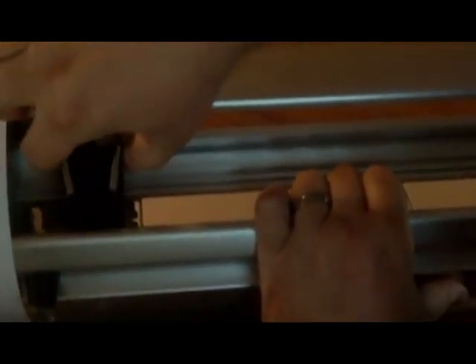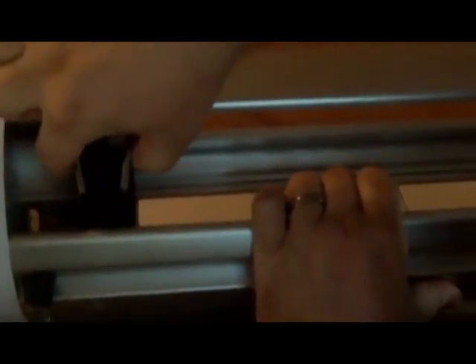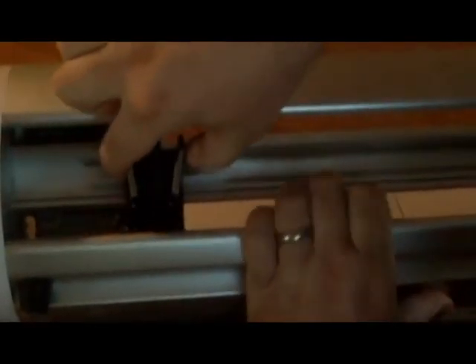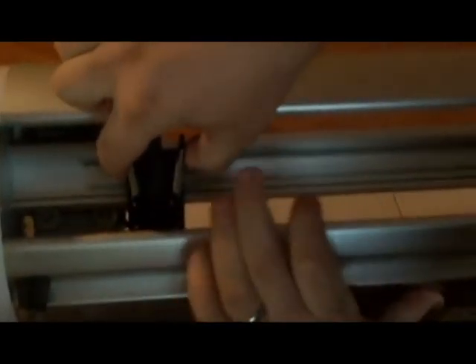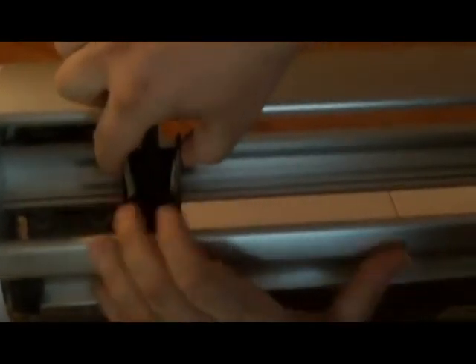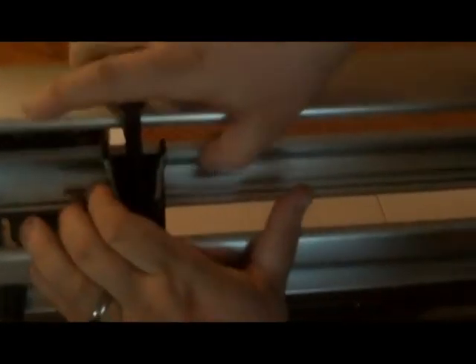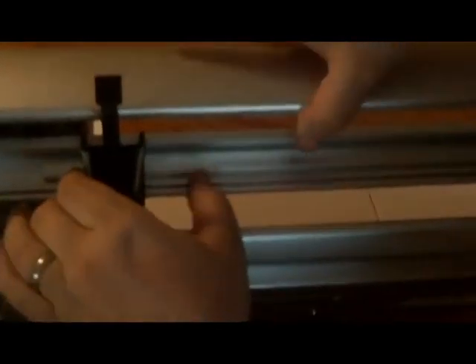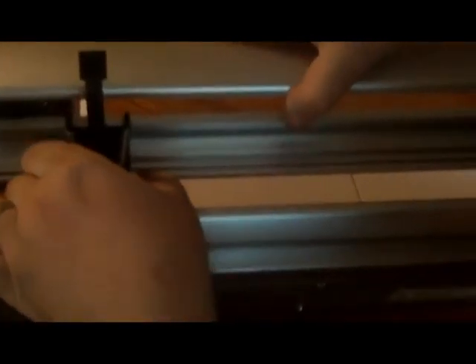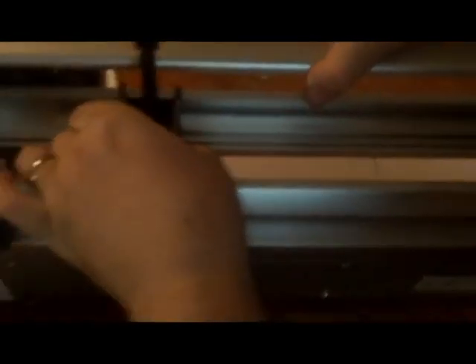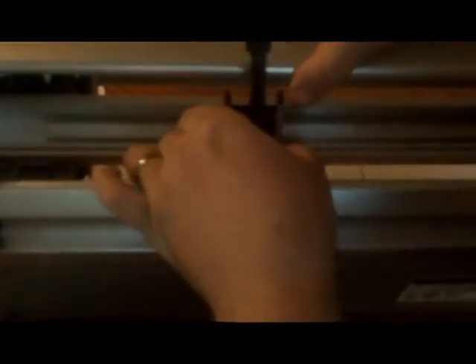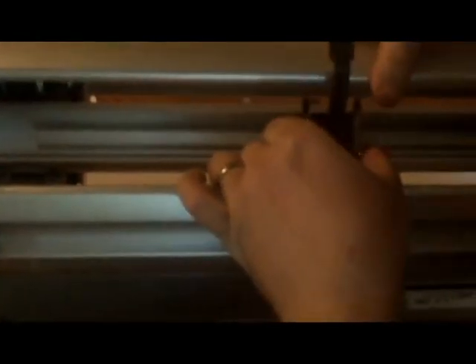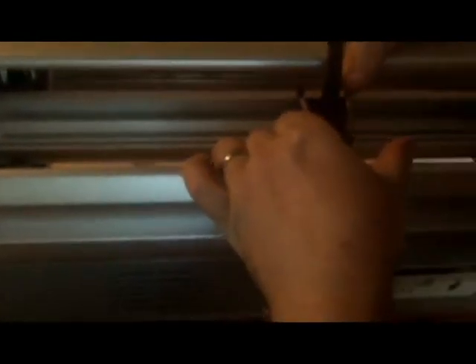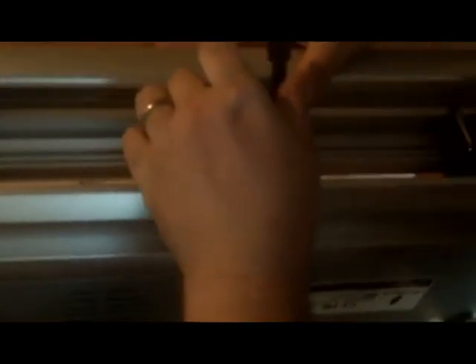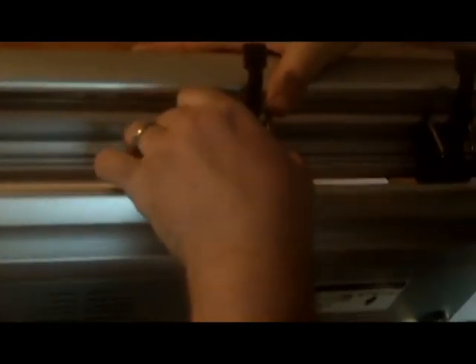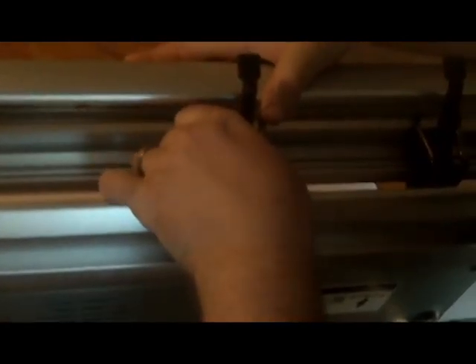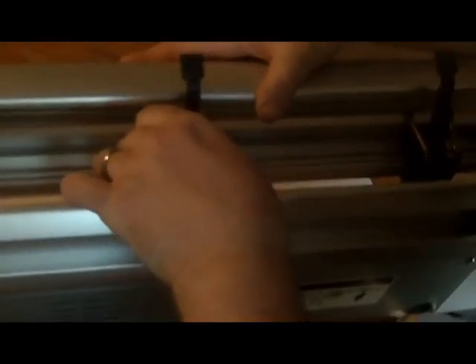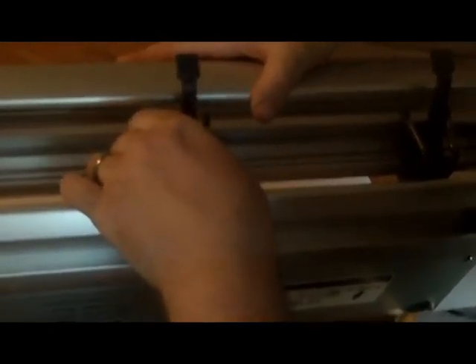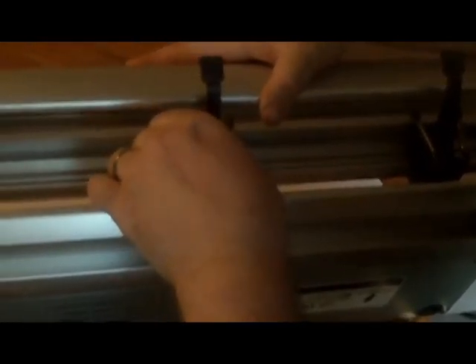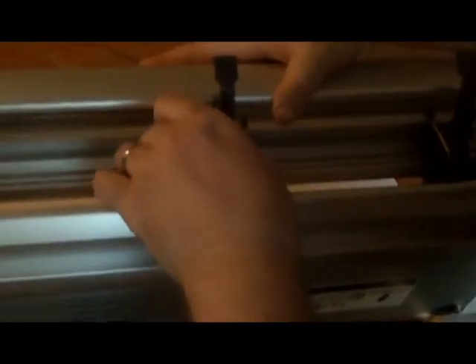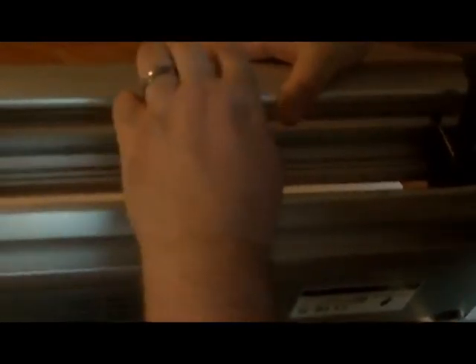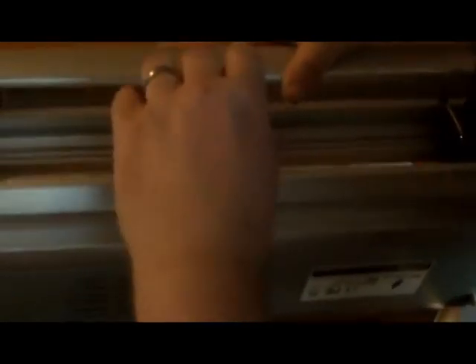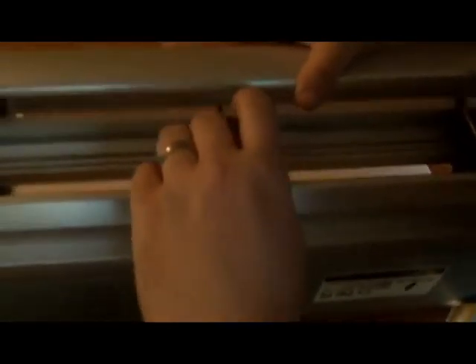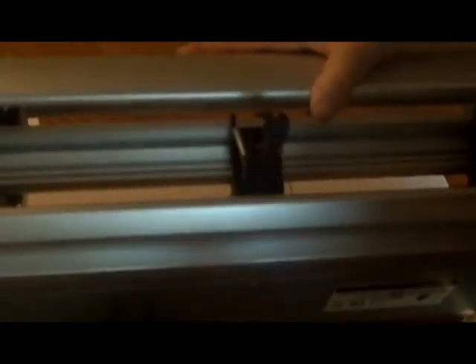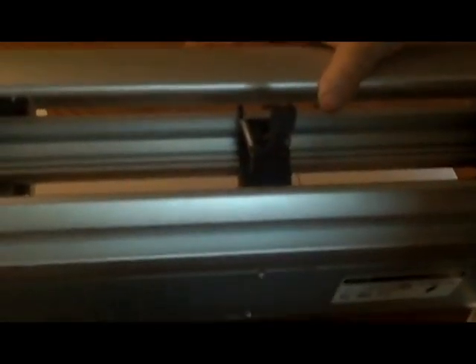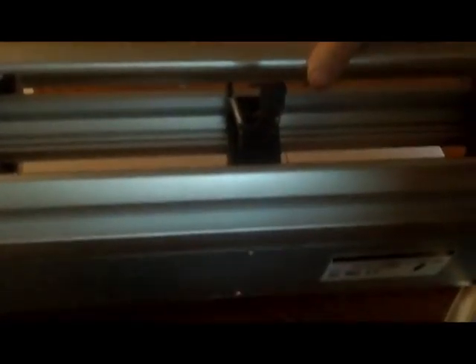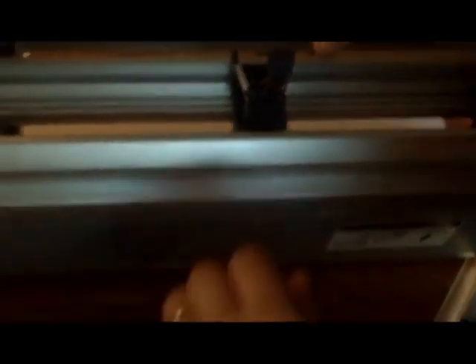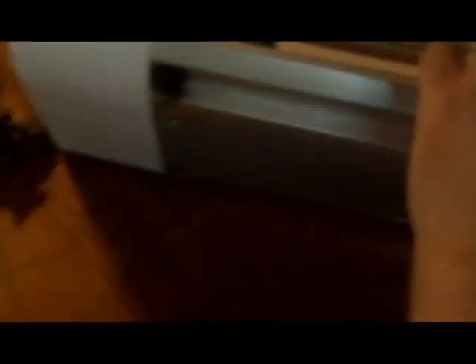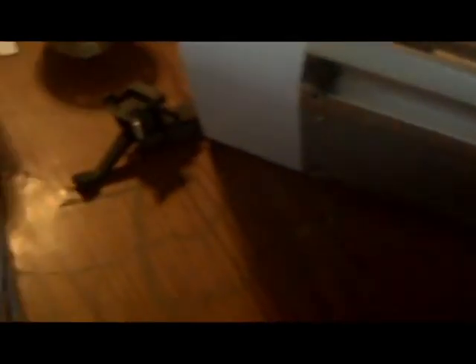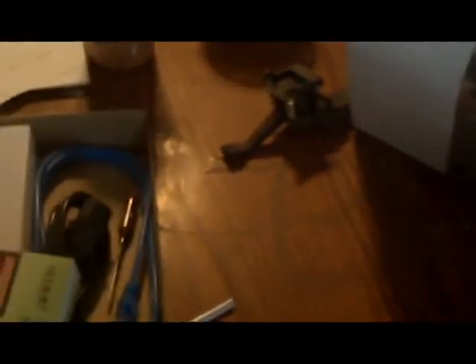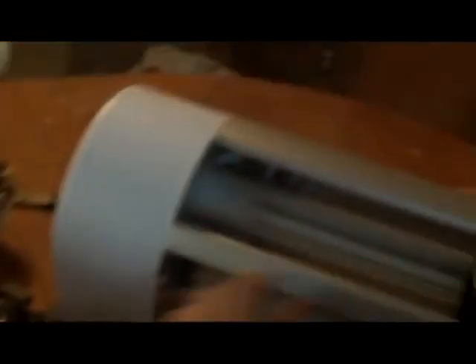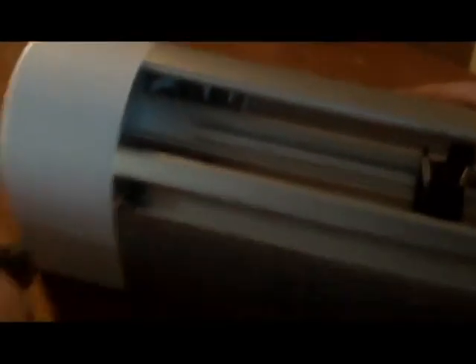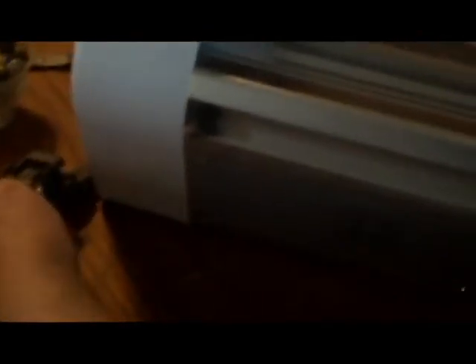So you get it to where you want, and you lock it. What's next?